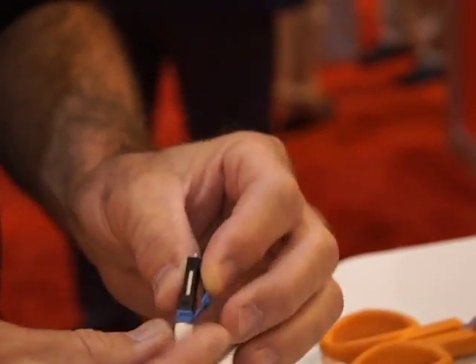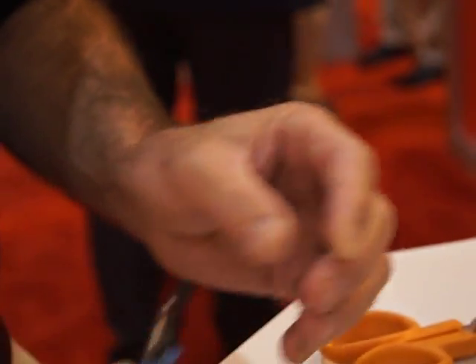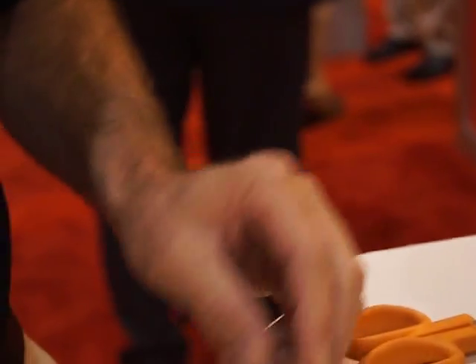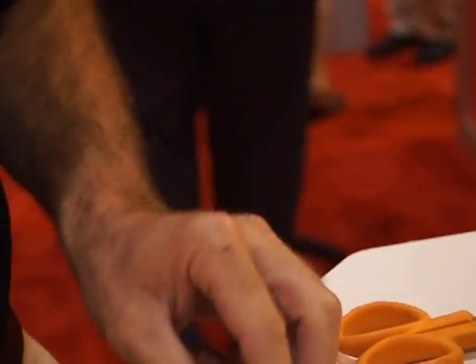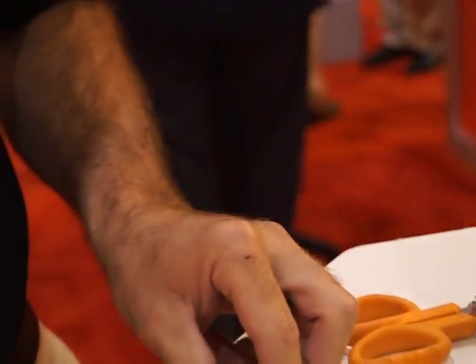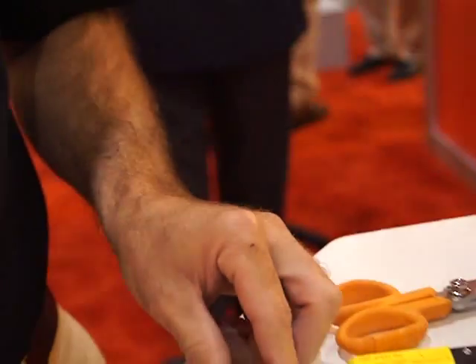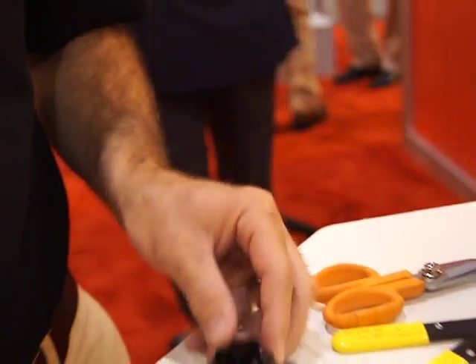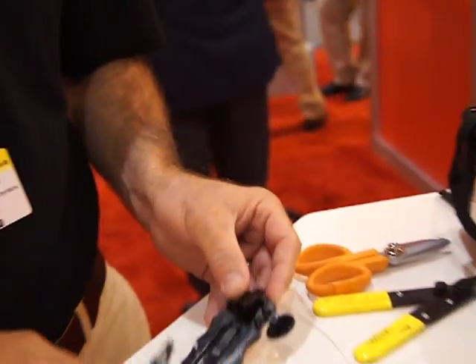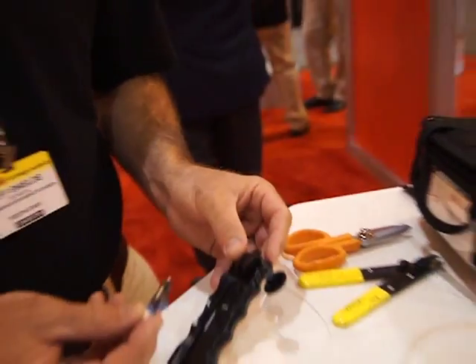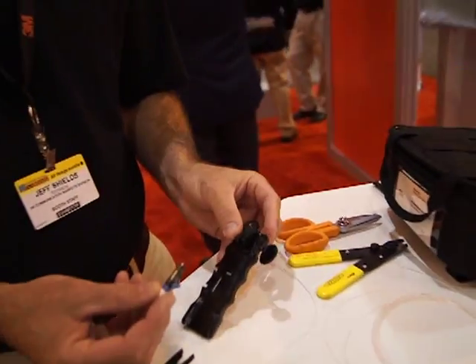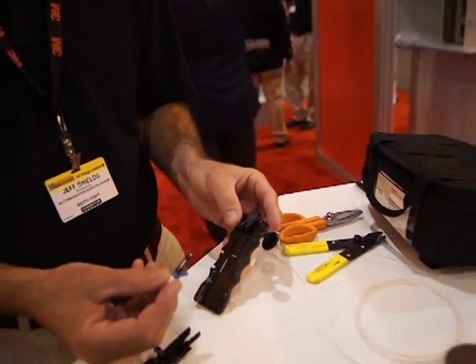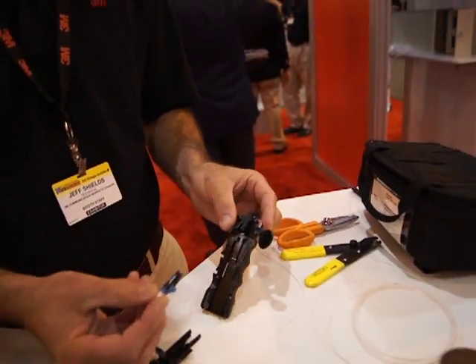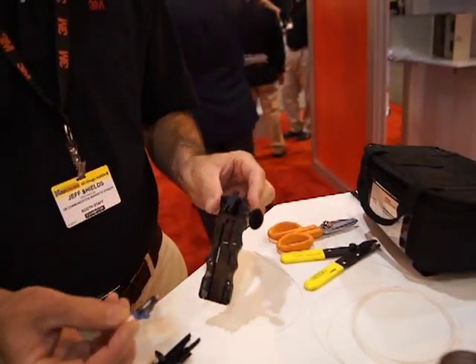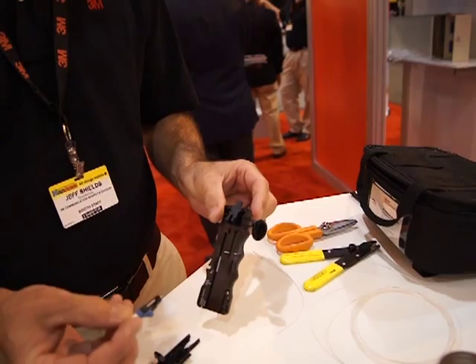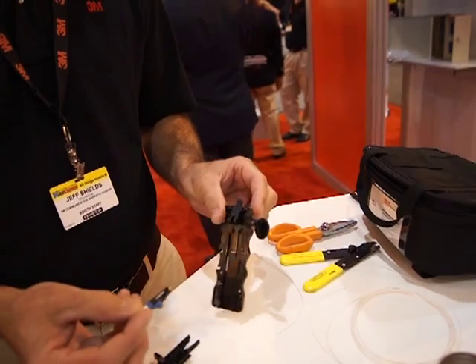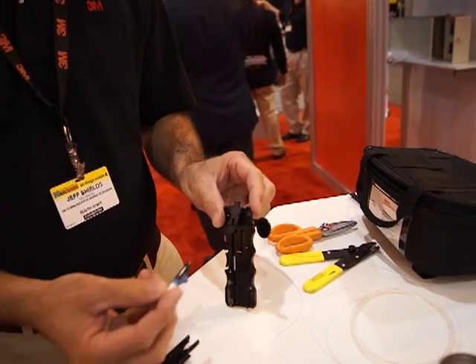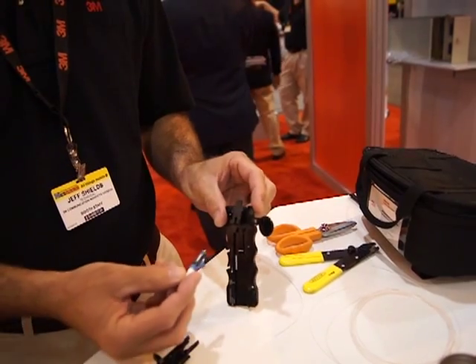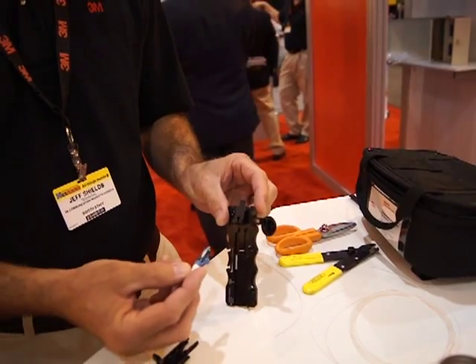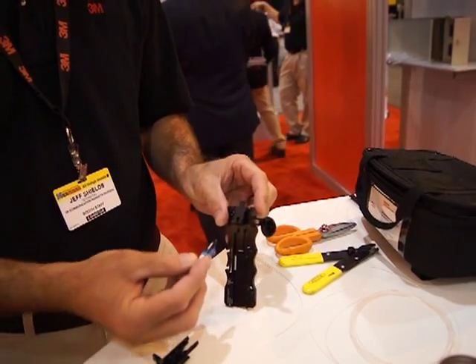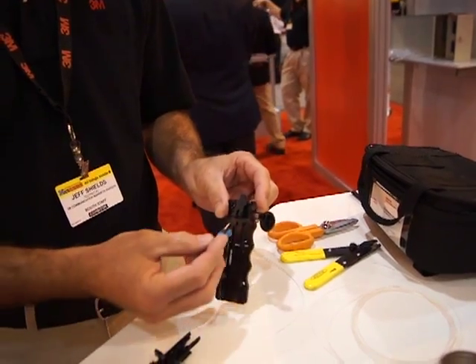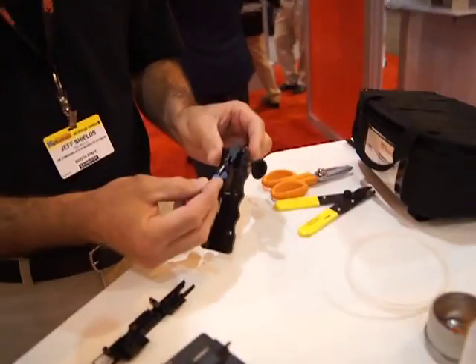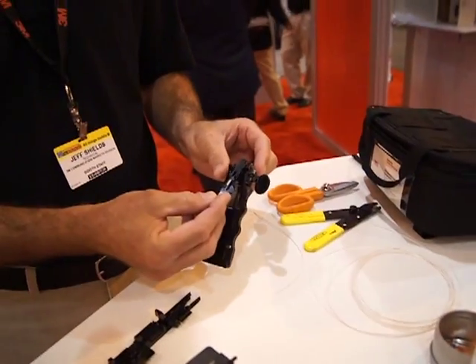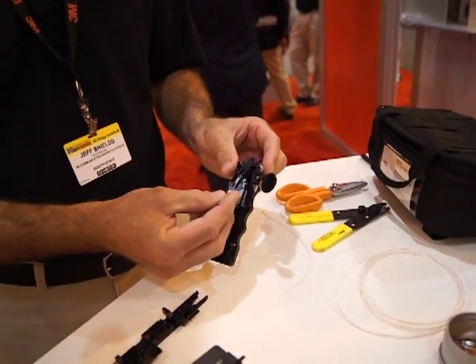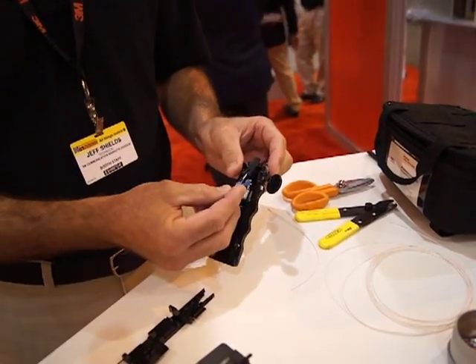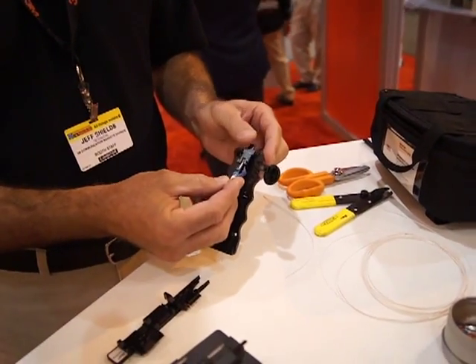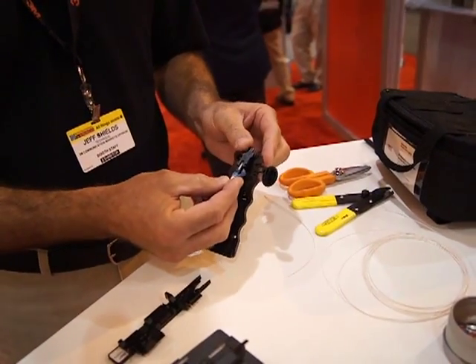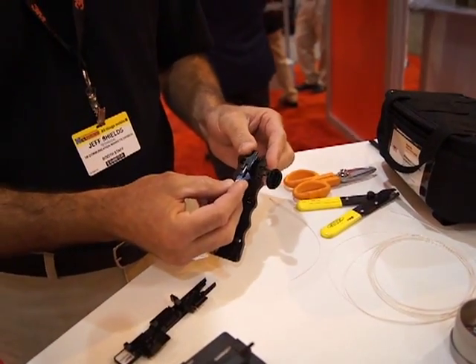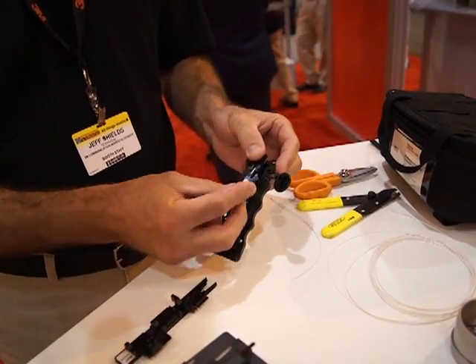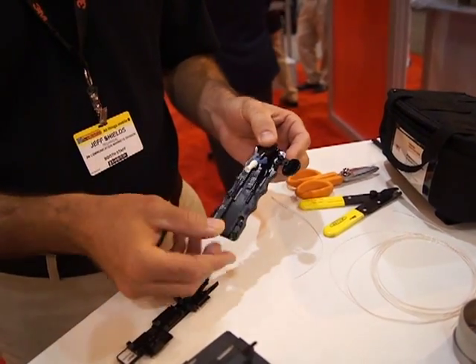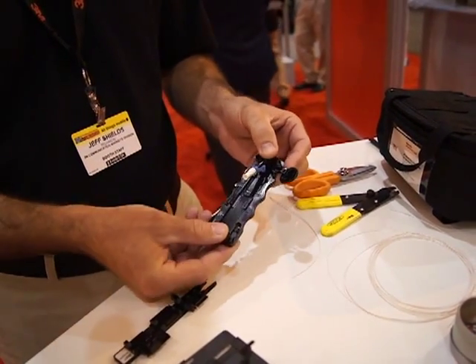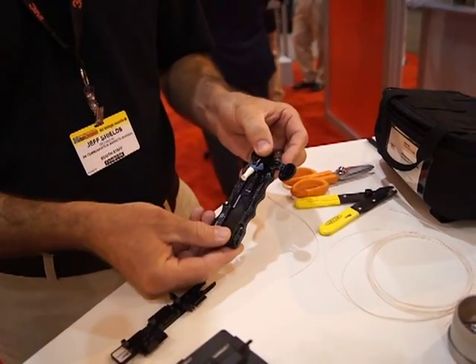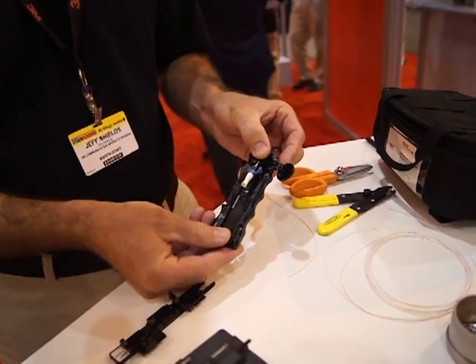The termination procedure is very, very simple. You take the NPC connector and you insert it into the fiber holder.